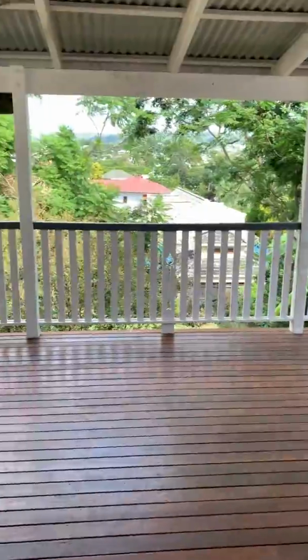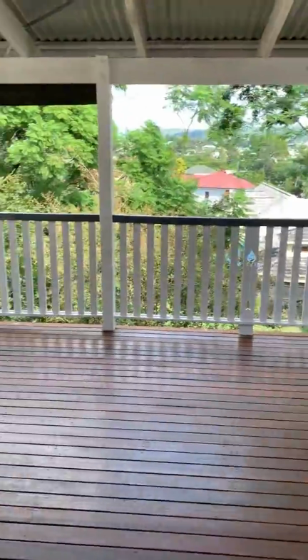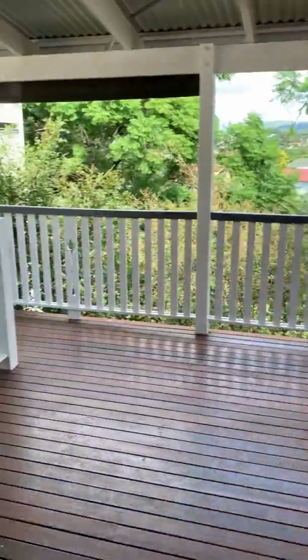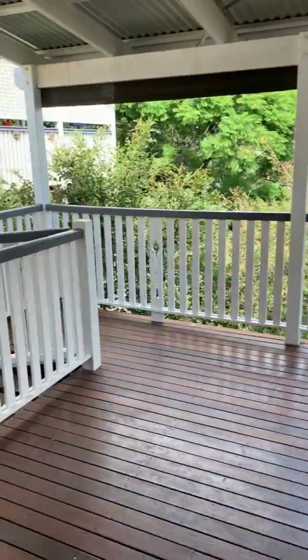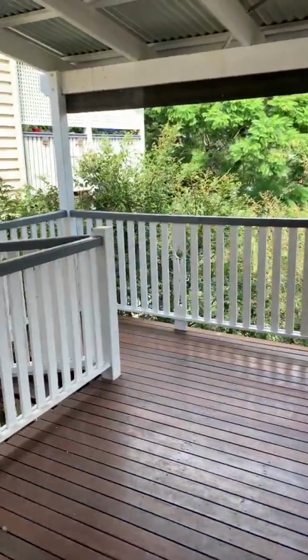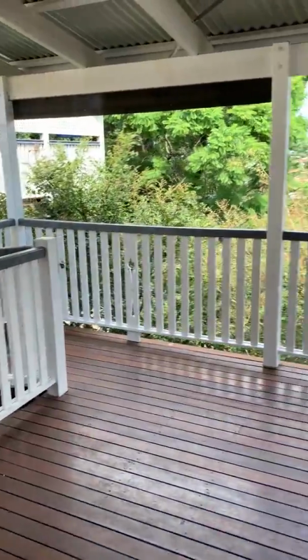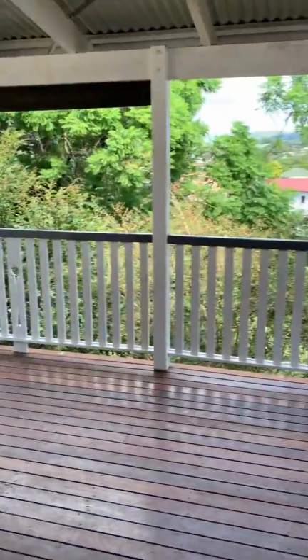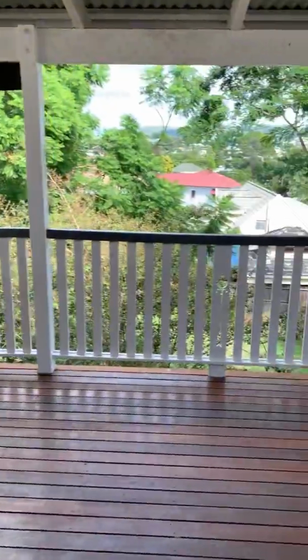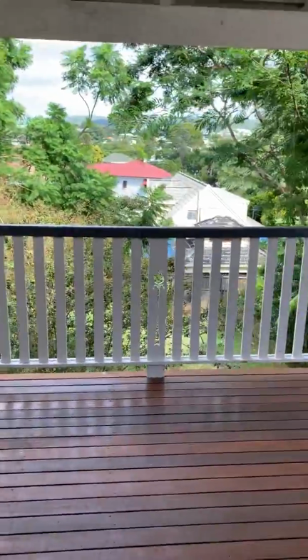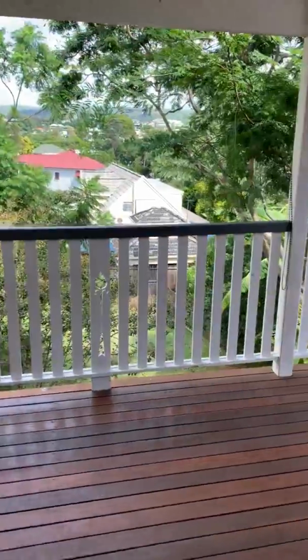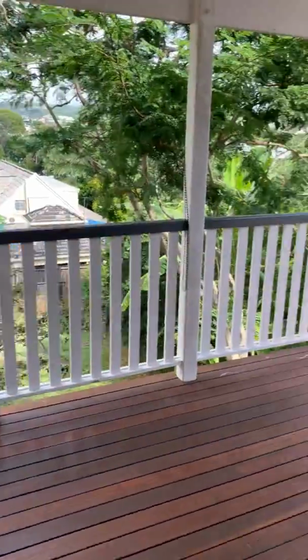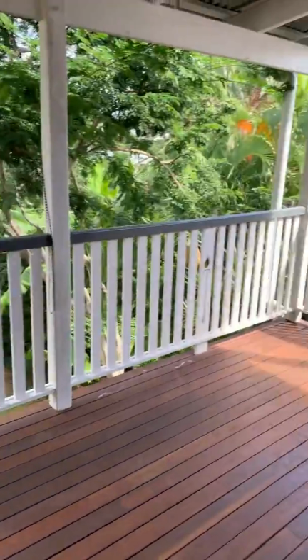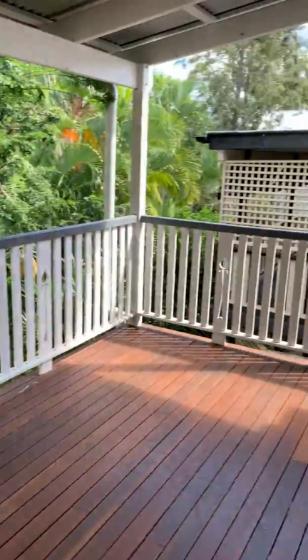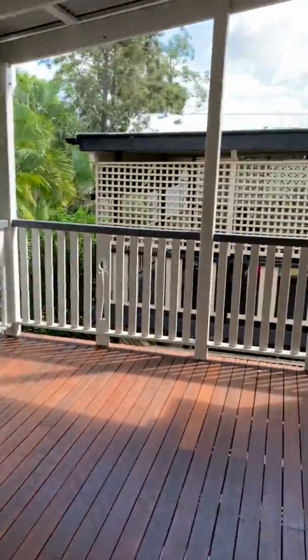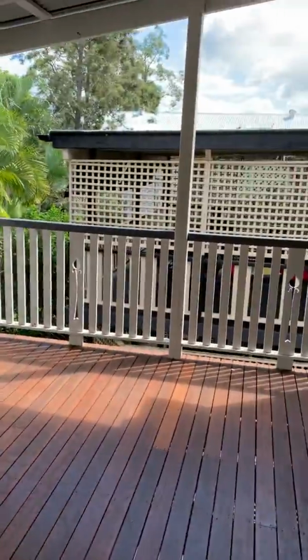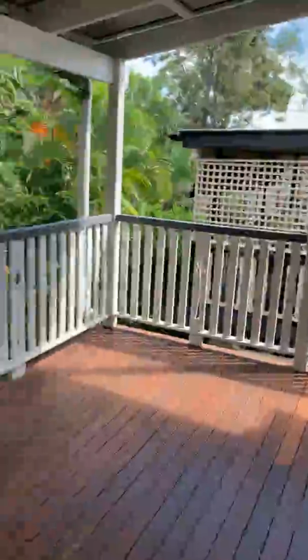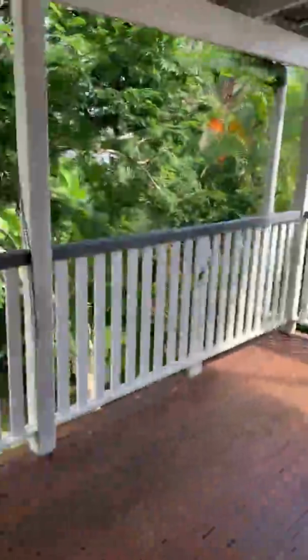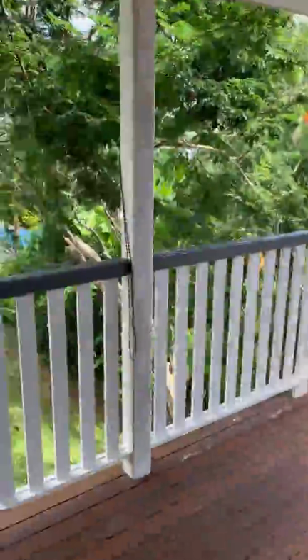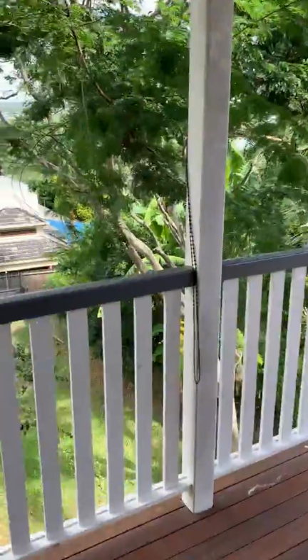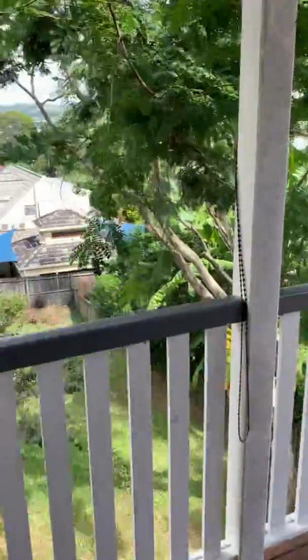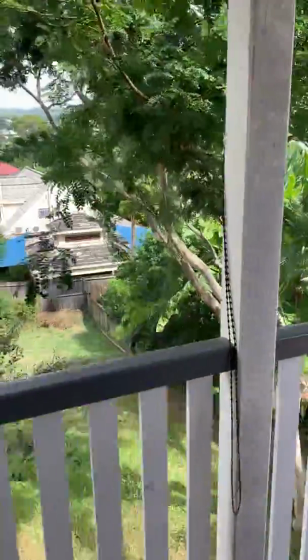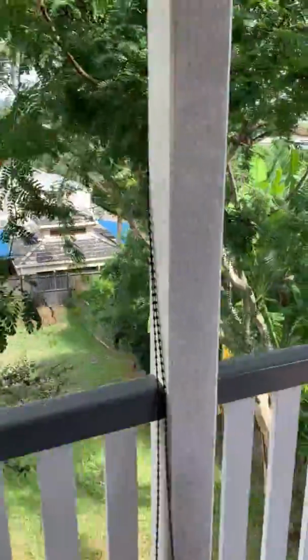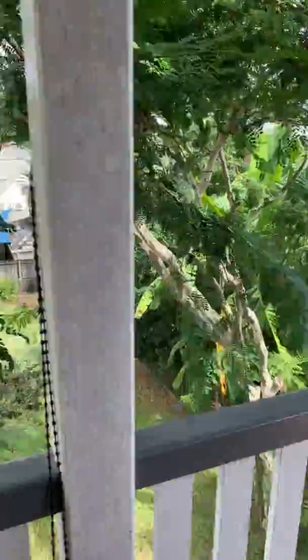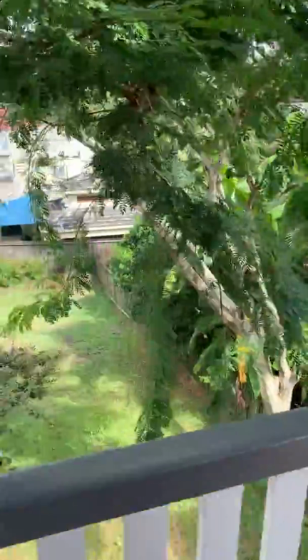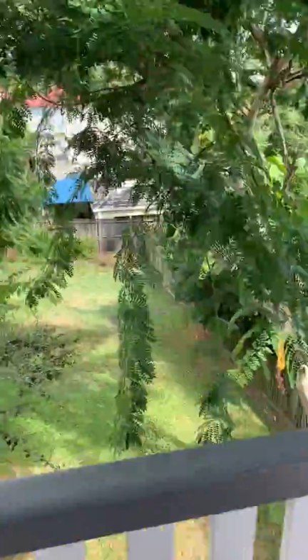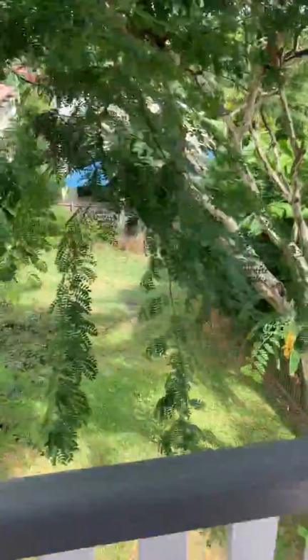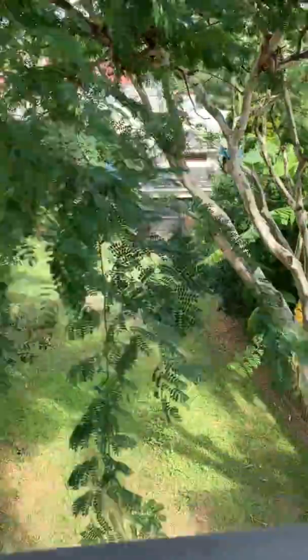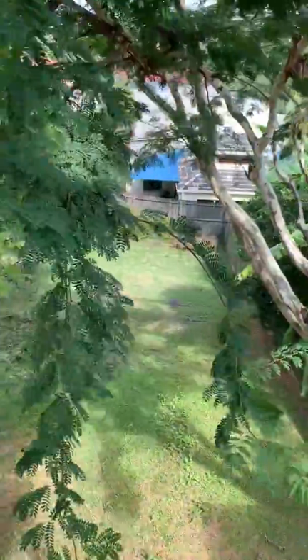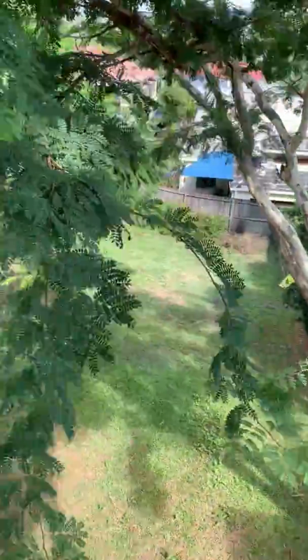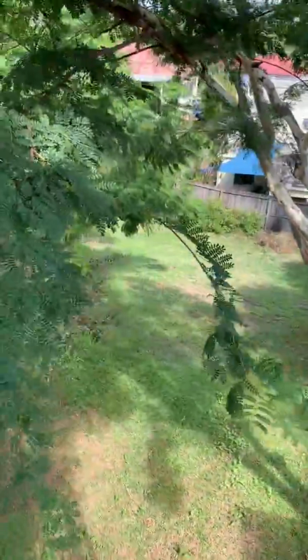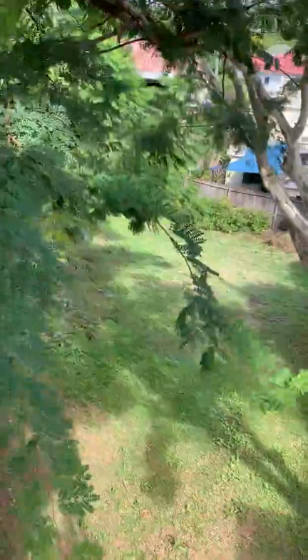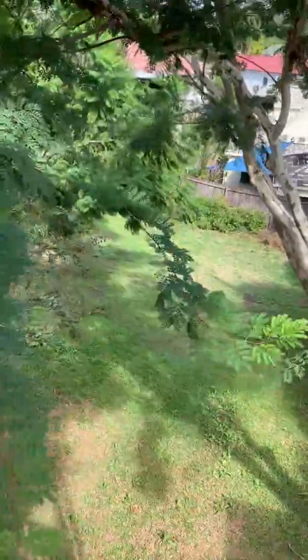A lovely big deck out the back, as you can see. A nice sized backyard.